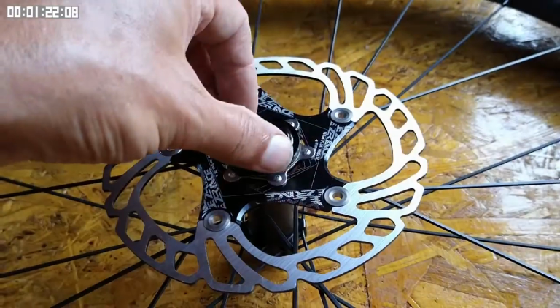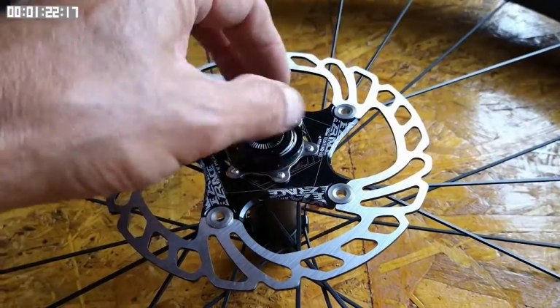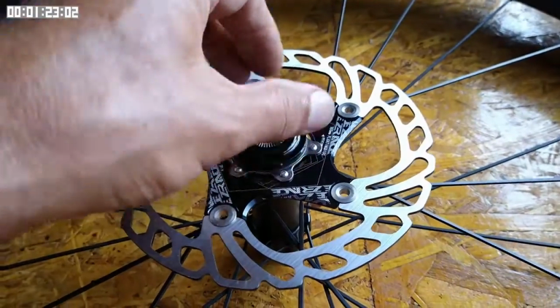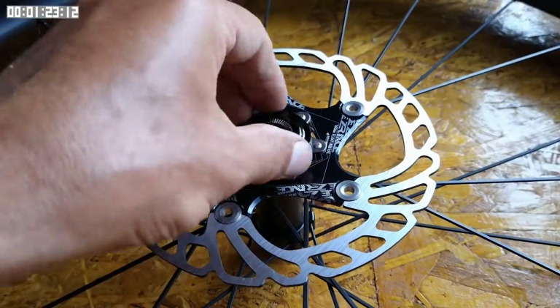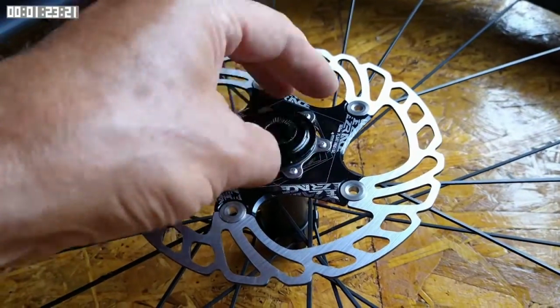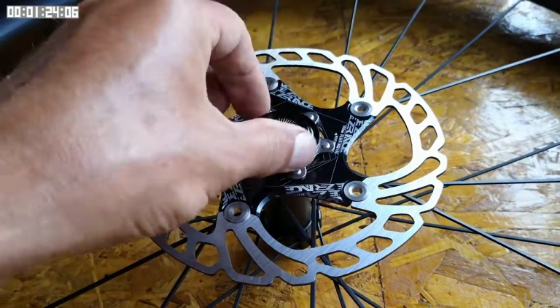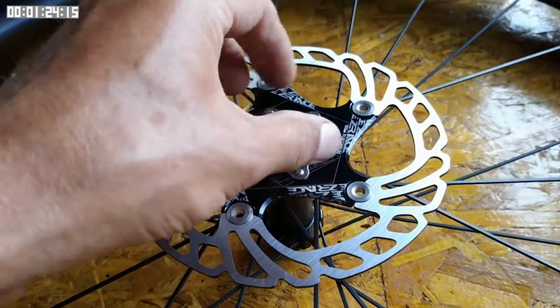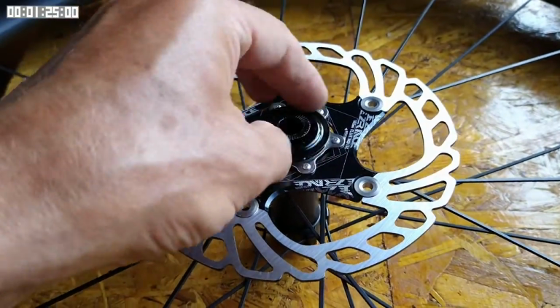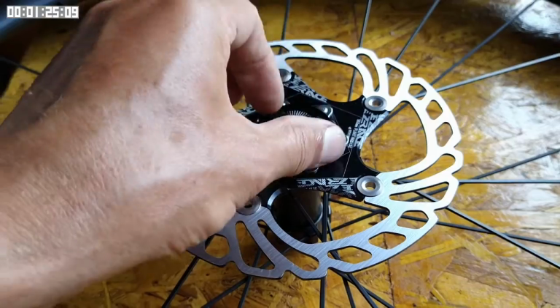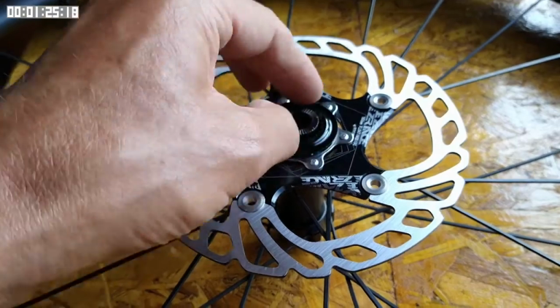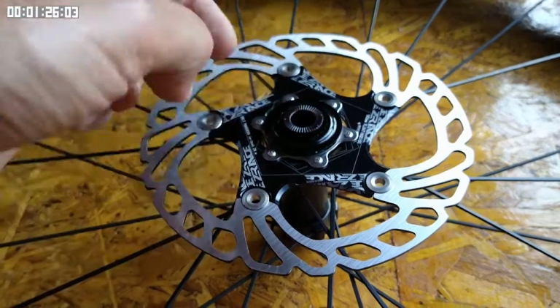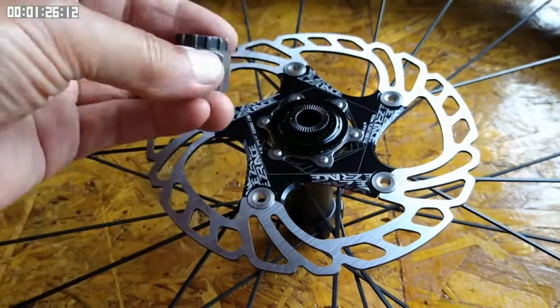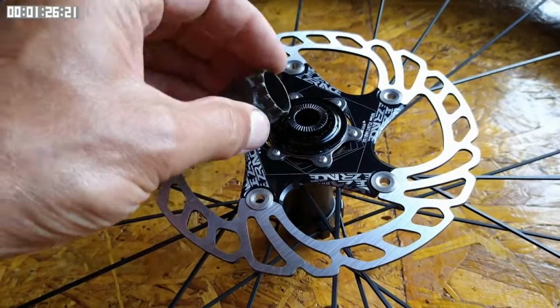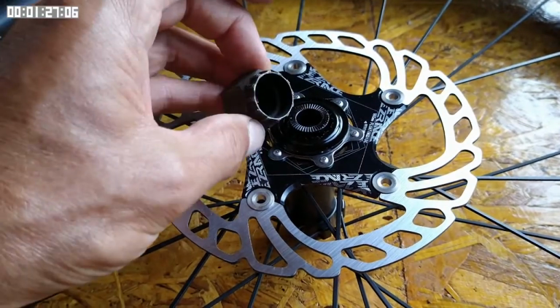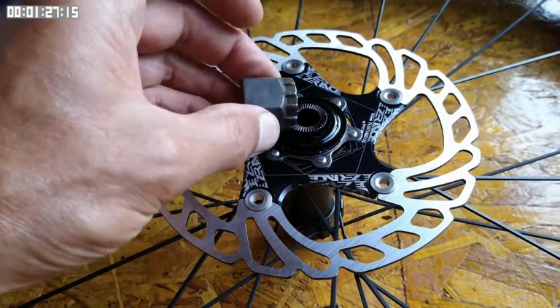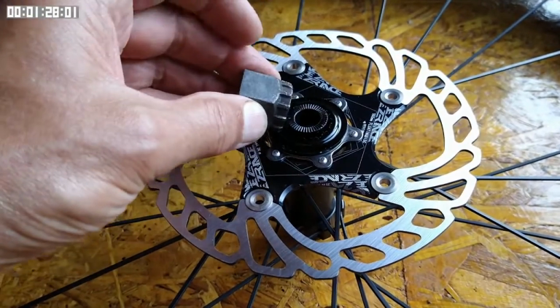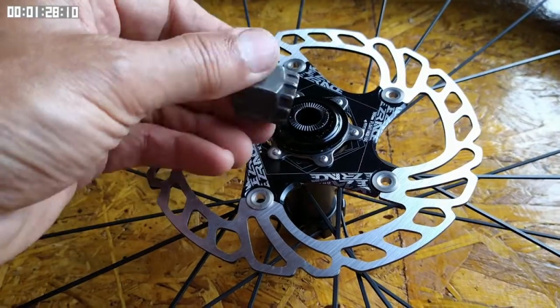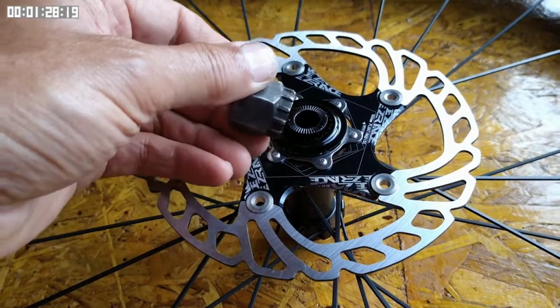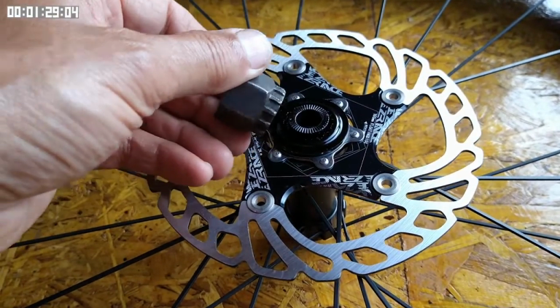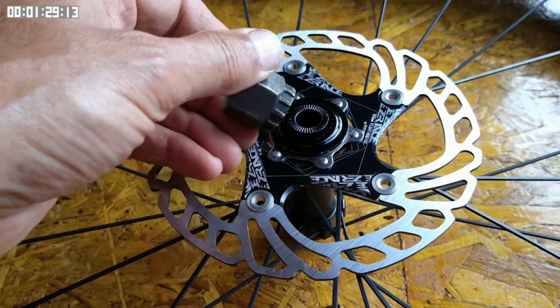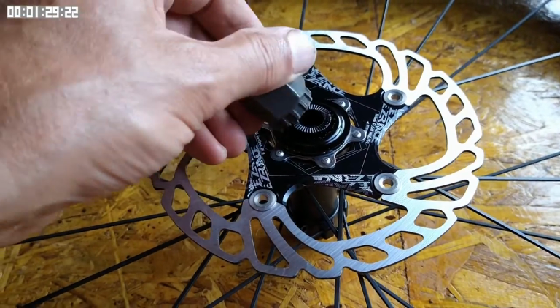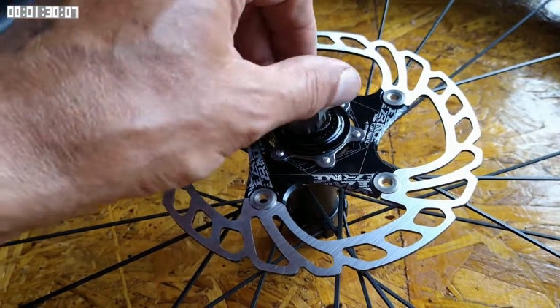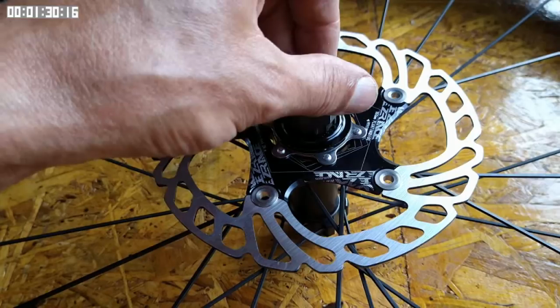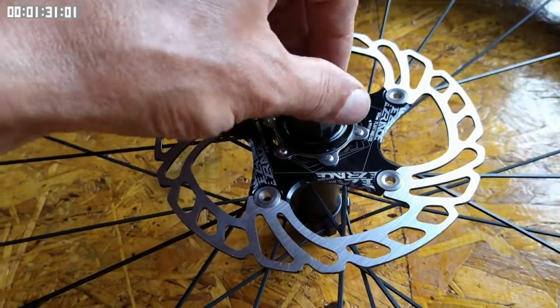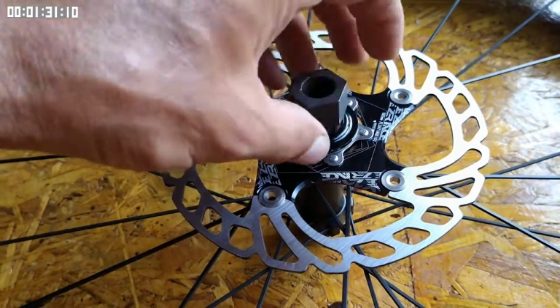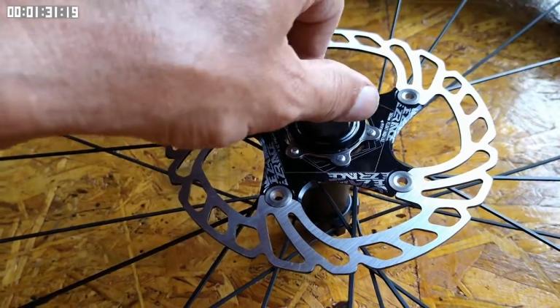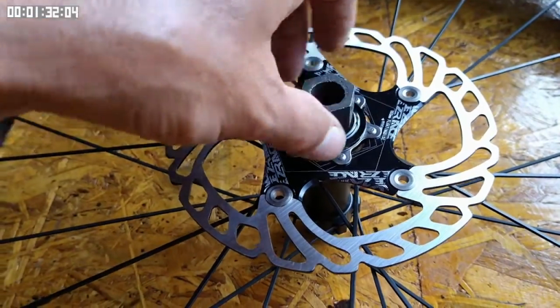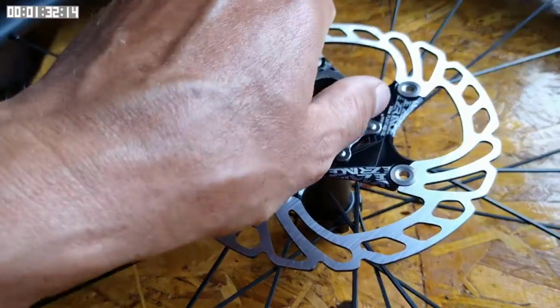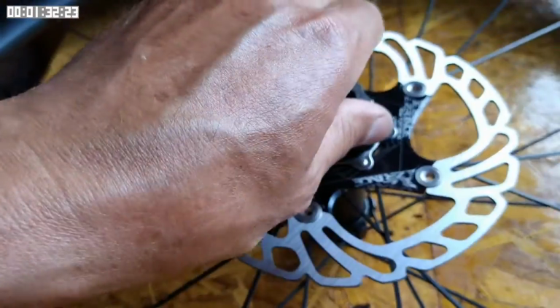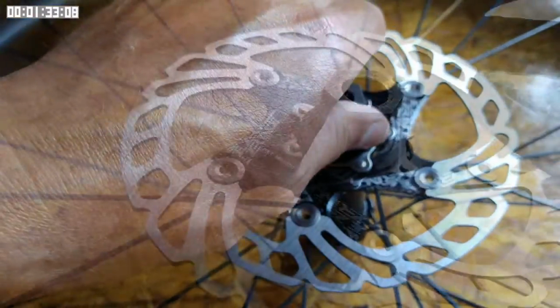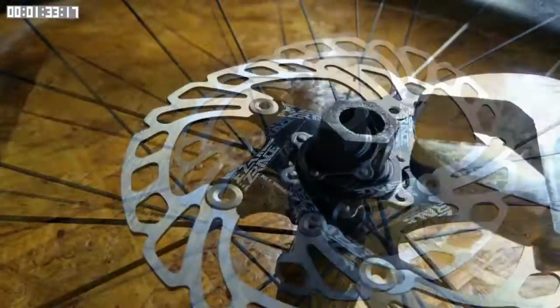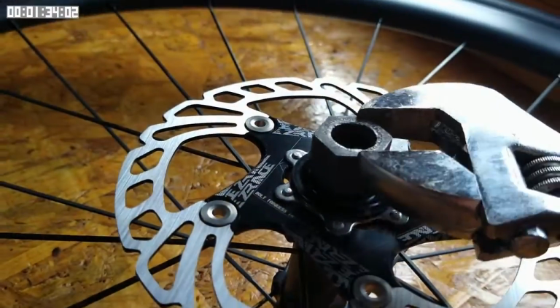After tightening it up by hand, we can use the tool and a spanner just to nip it up. You don't need to do it particularly tightly — I think the specification here is for two newton meters.